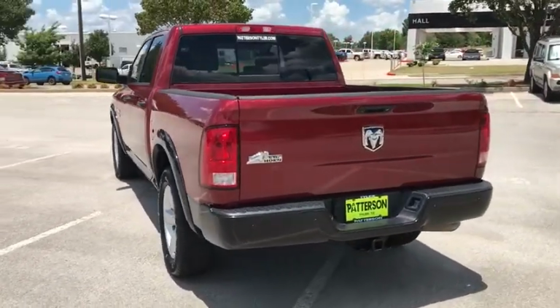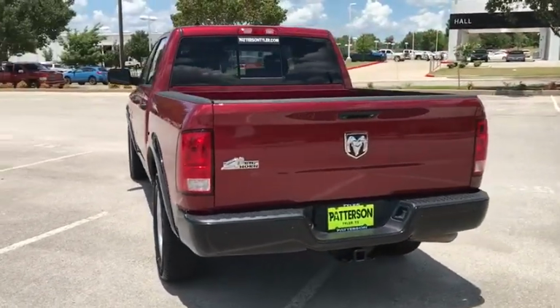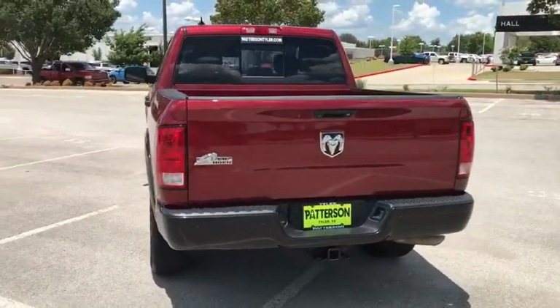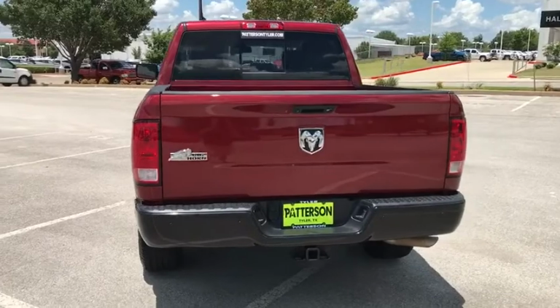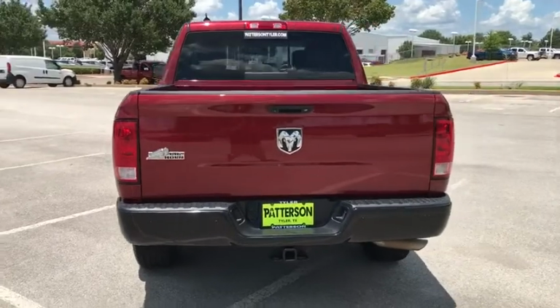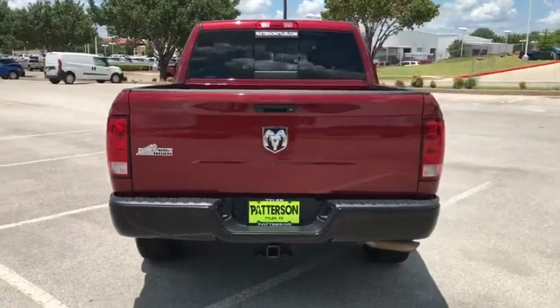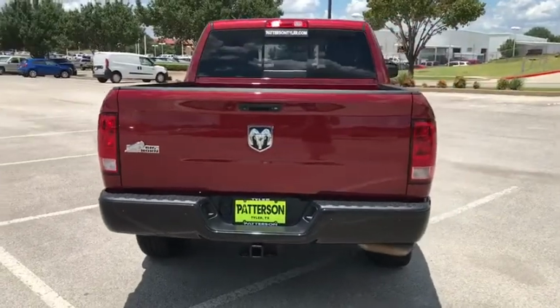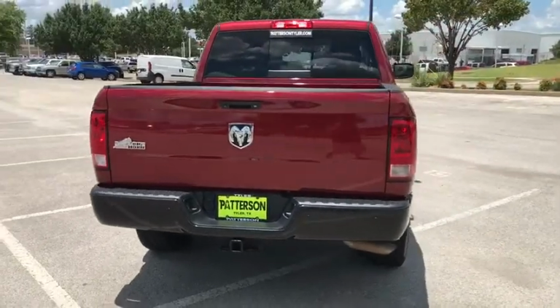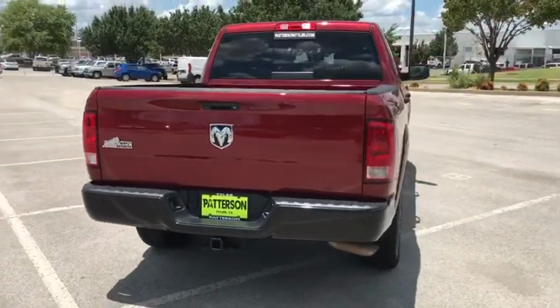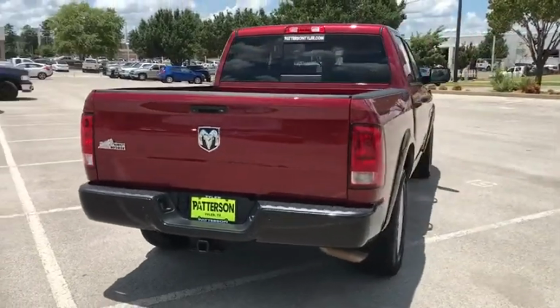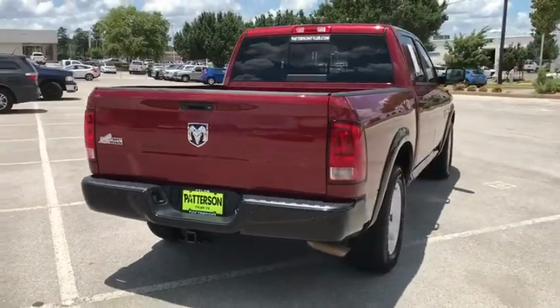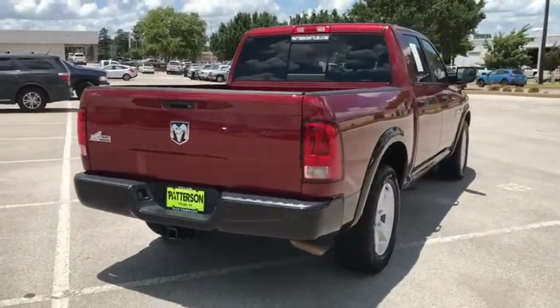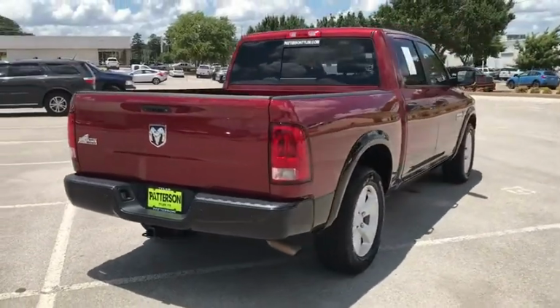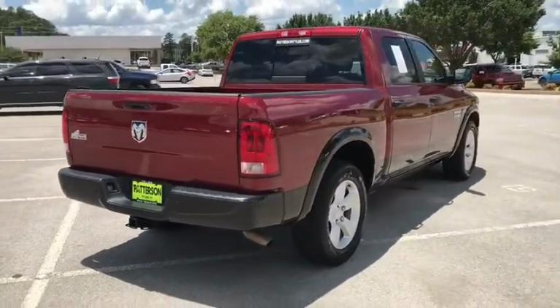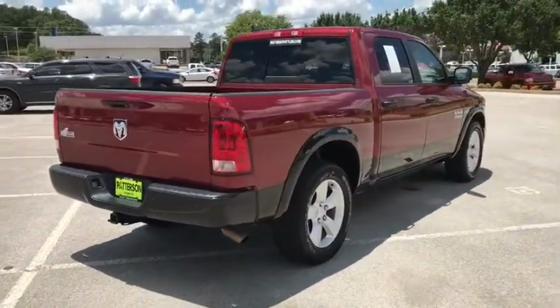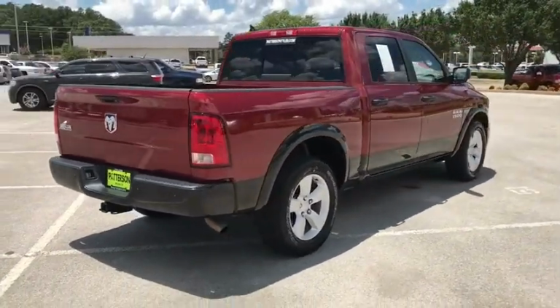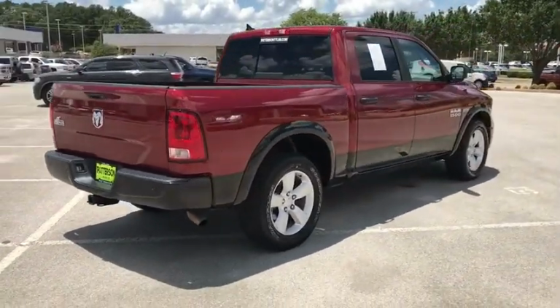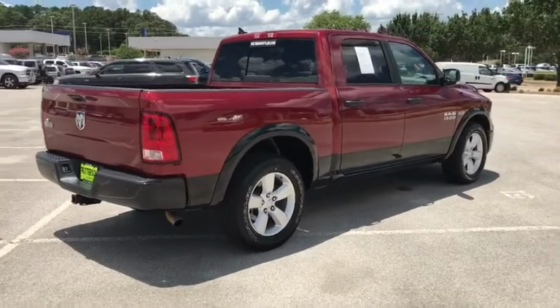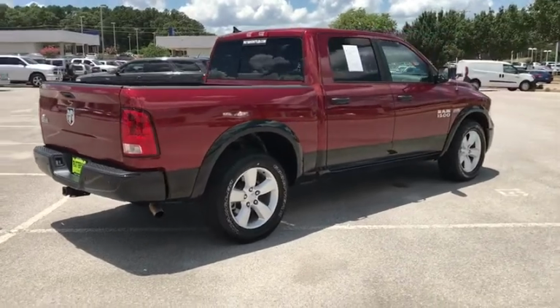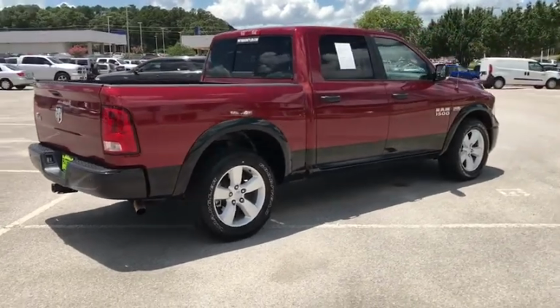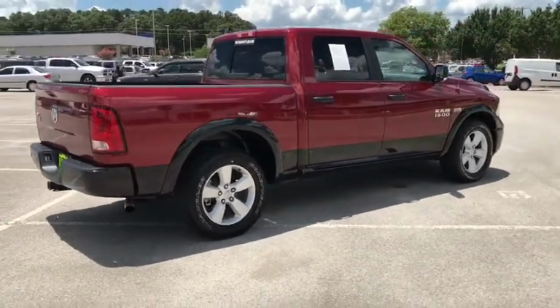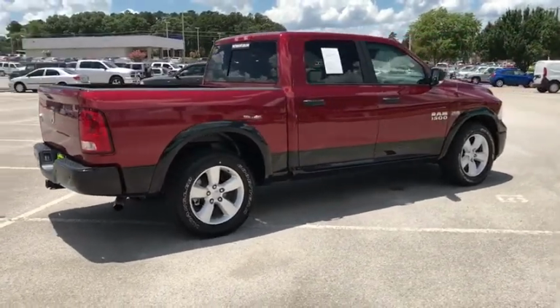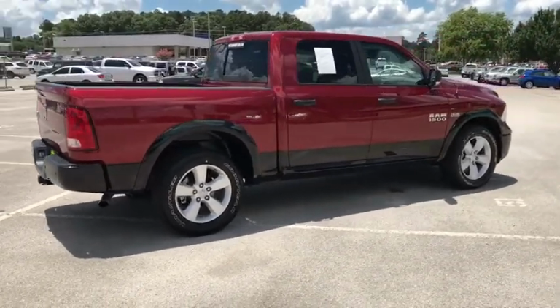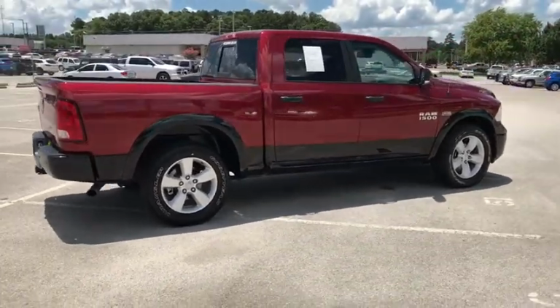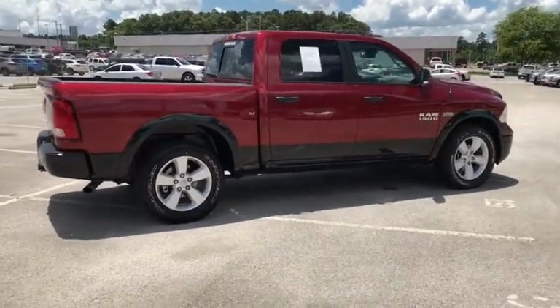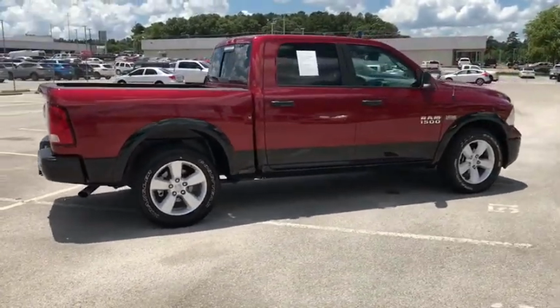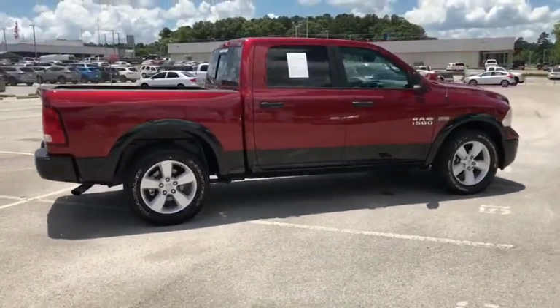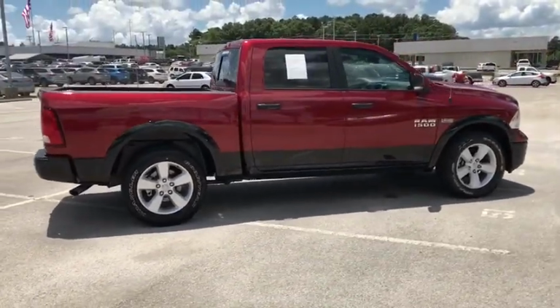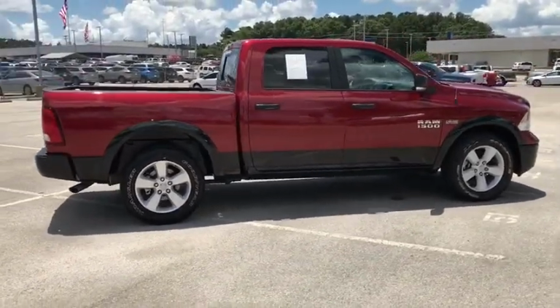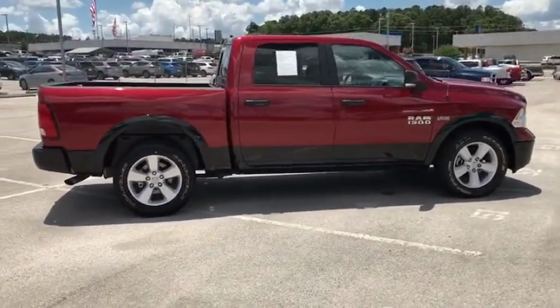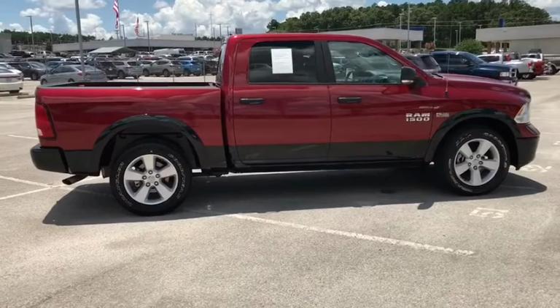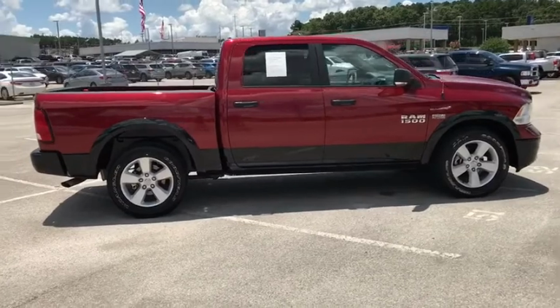This vehicle has less than 45,000 miles. Here are some of this vehicle's great options: keyless entry, Bluetooth, power steering, adjustable steering wheel, front floor mat, ABS four-wheel.